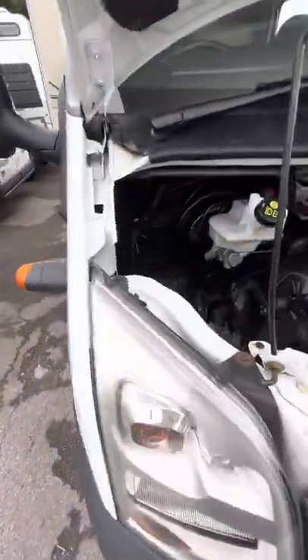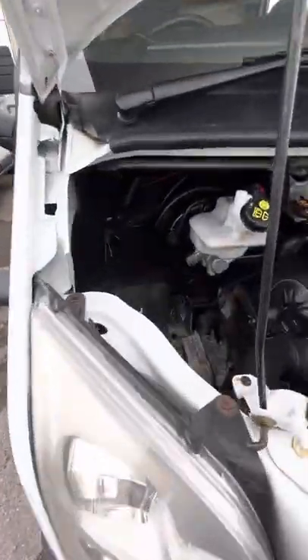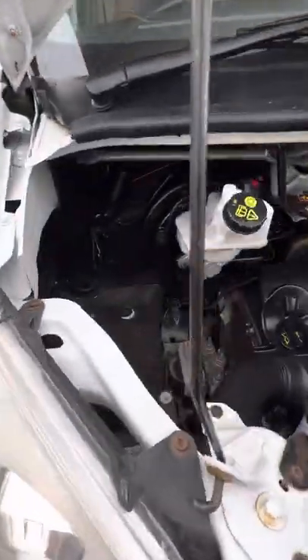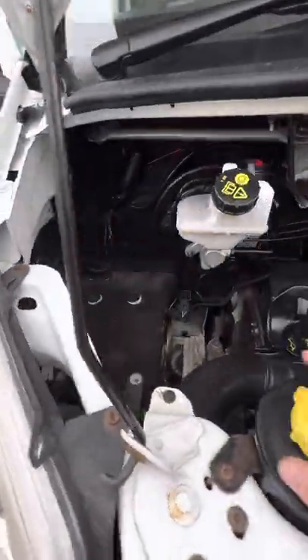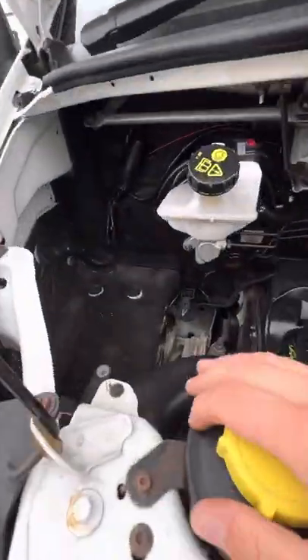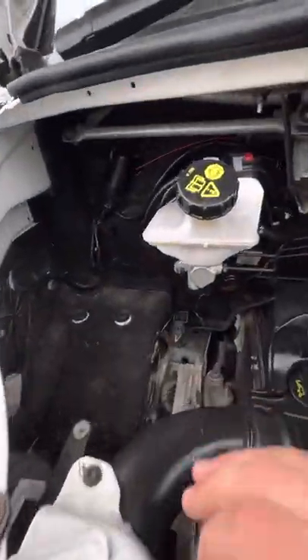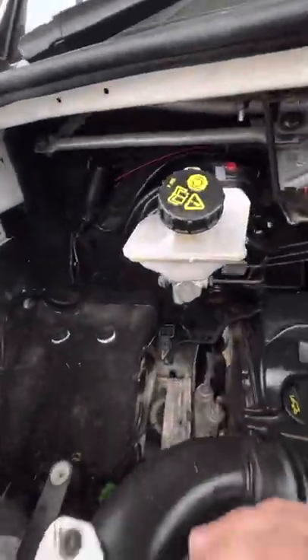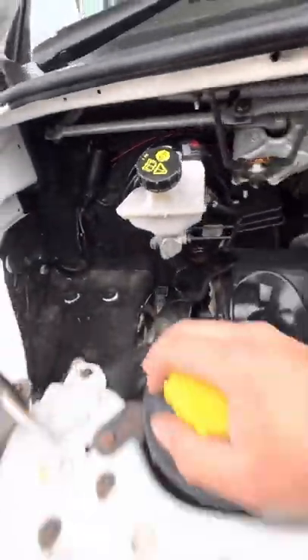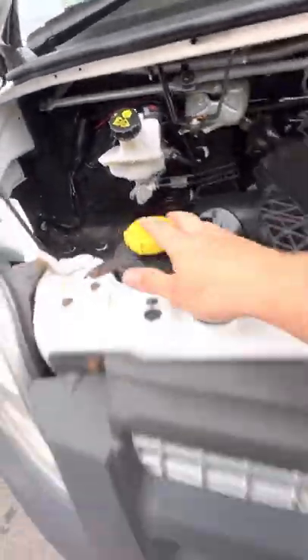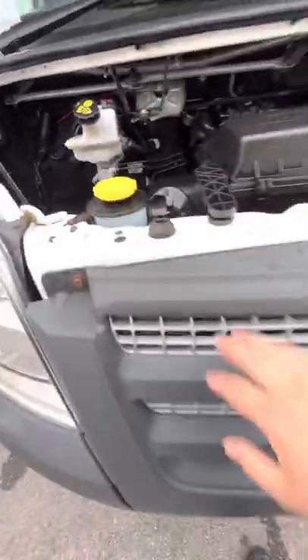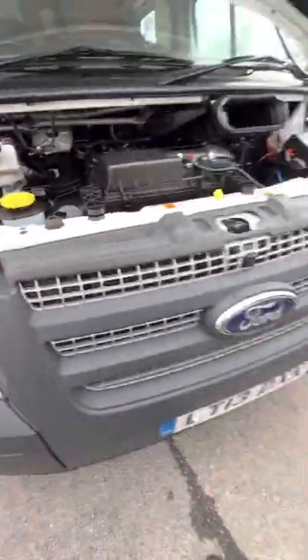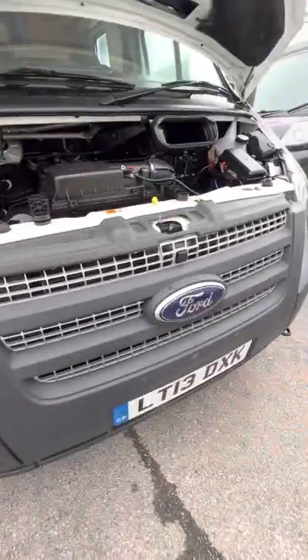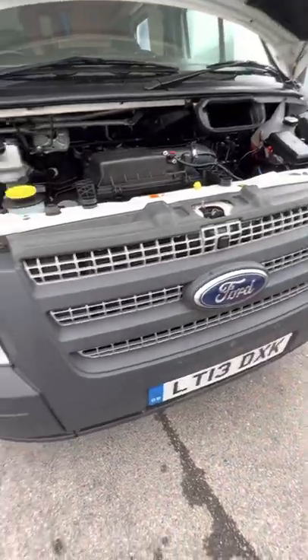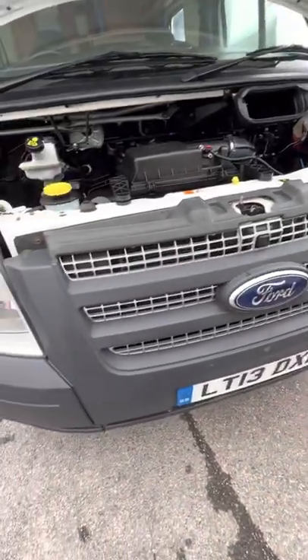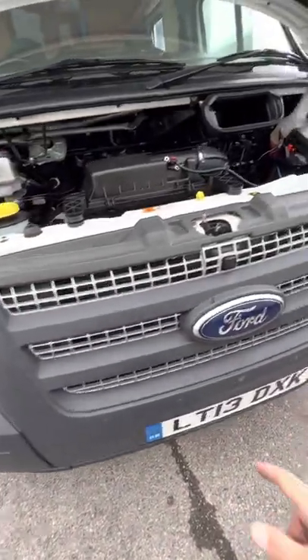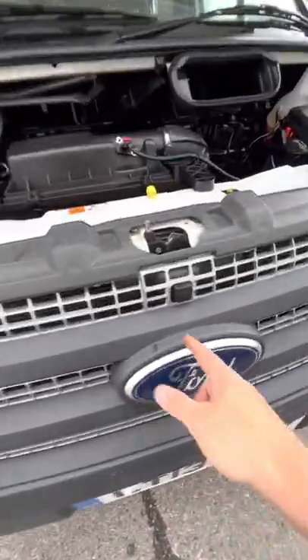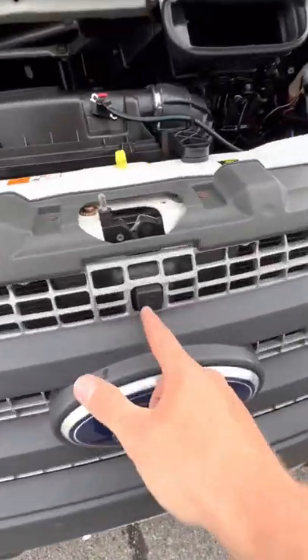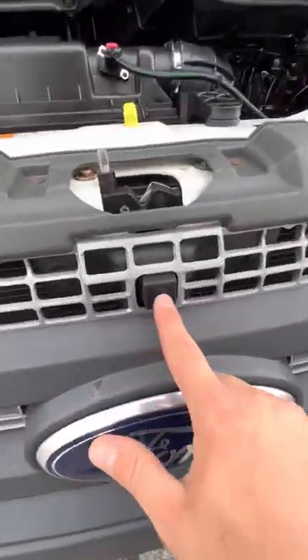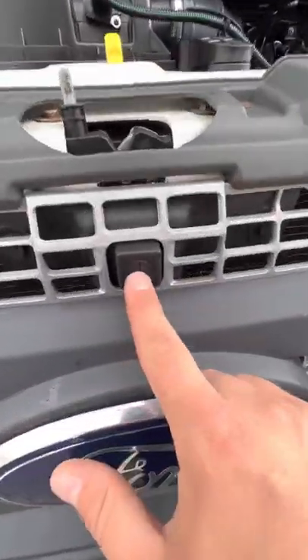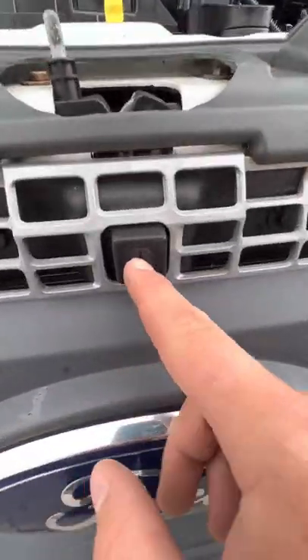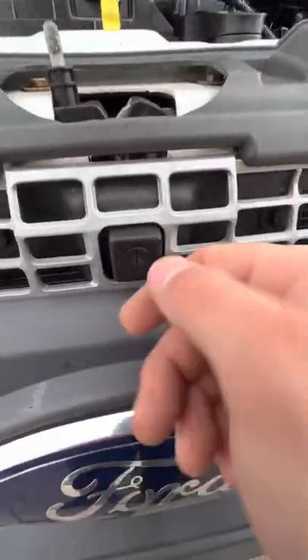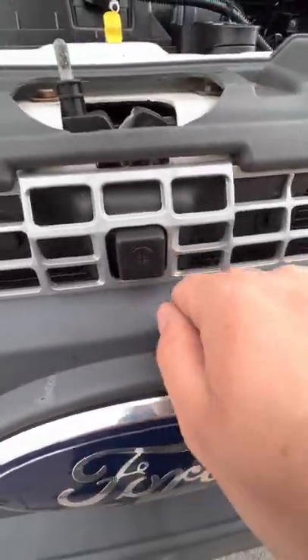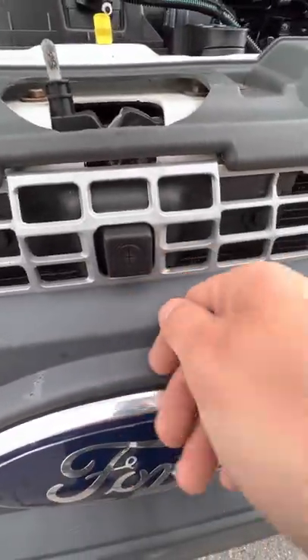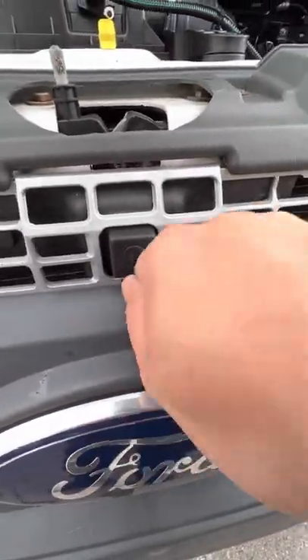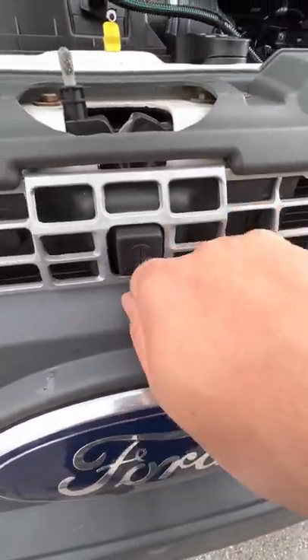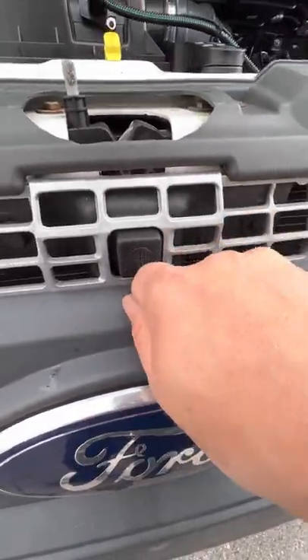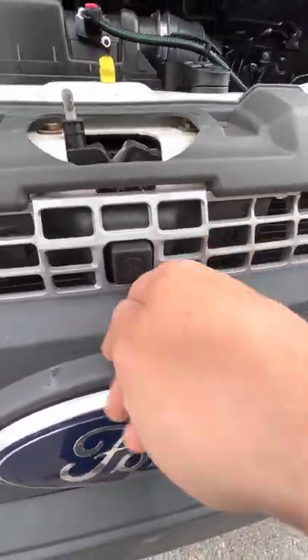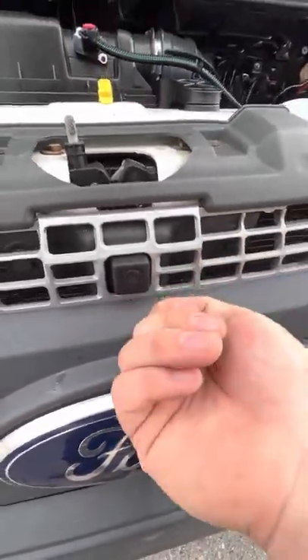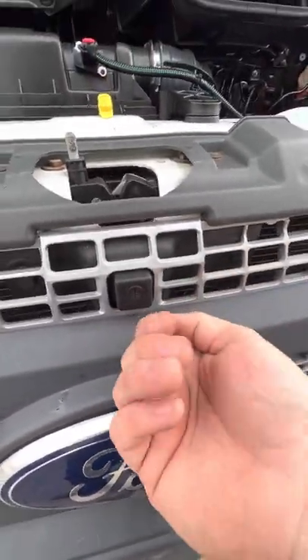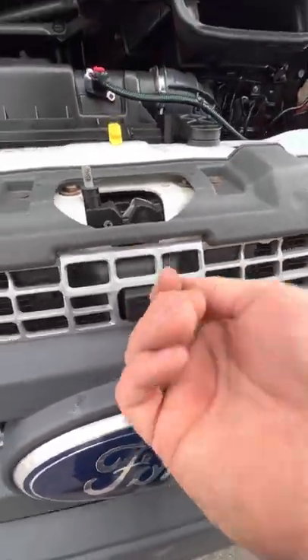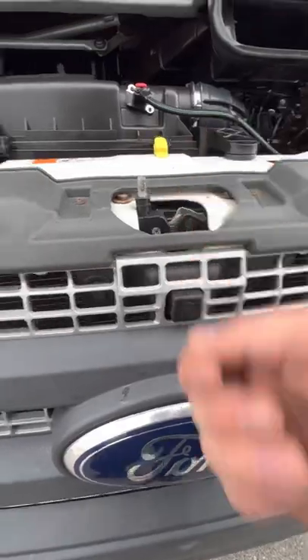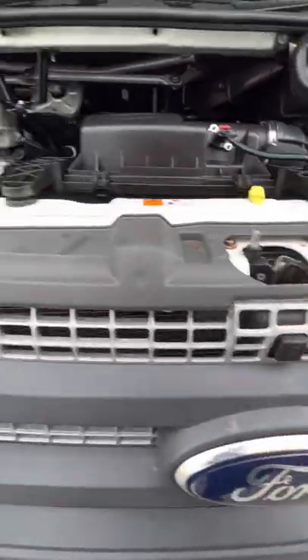So under the bonnet here, obviously it's a Ford Transit base. The key goes in here to unlock it — push to the left first and then to the right to lift it open.